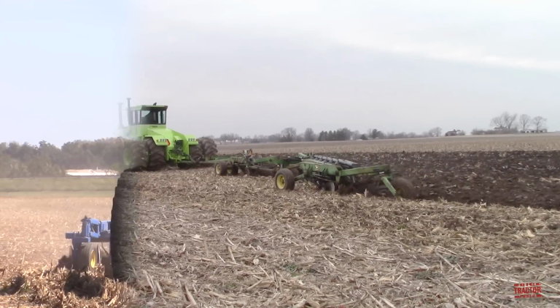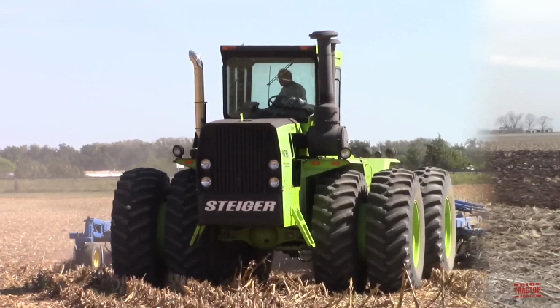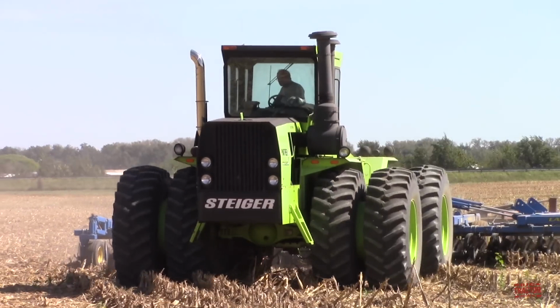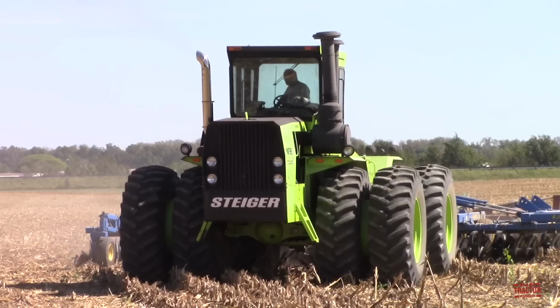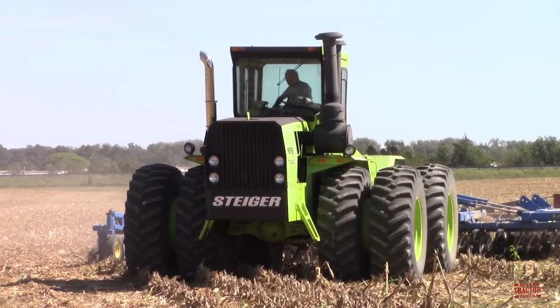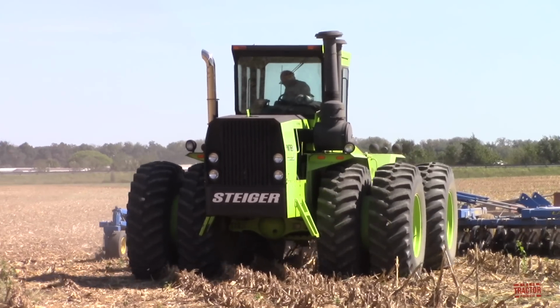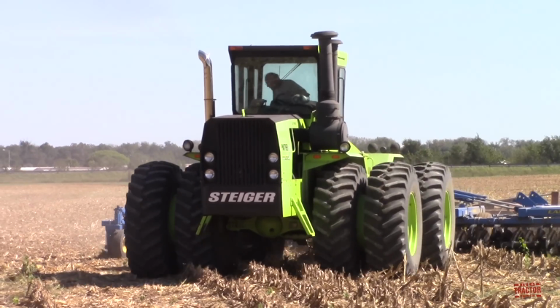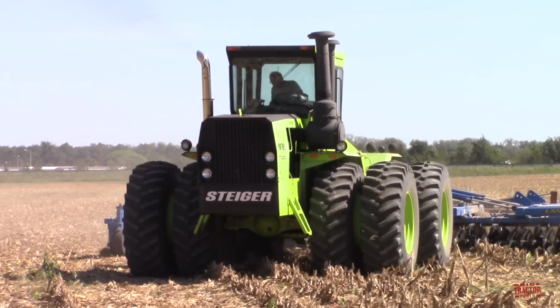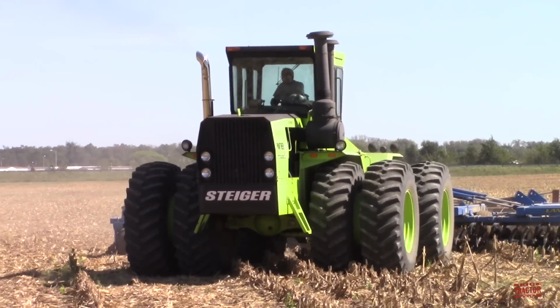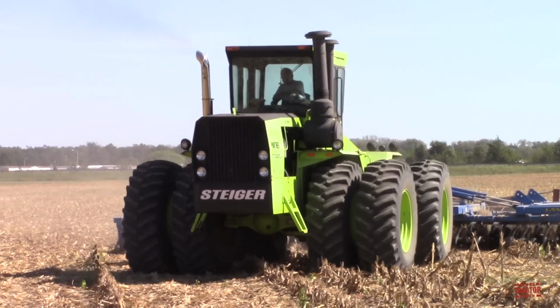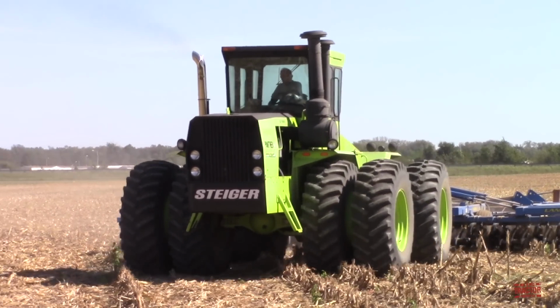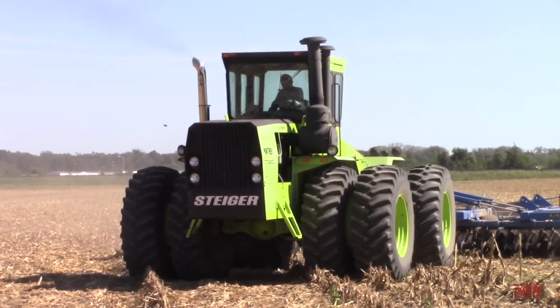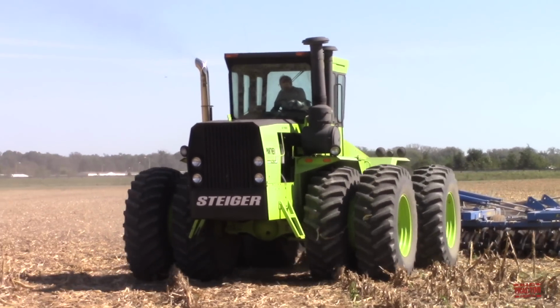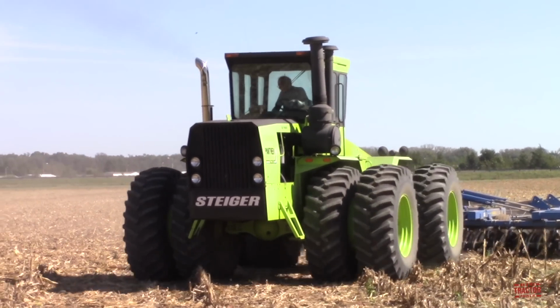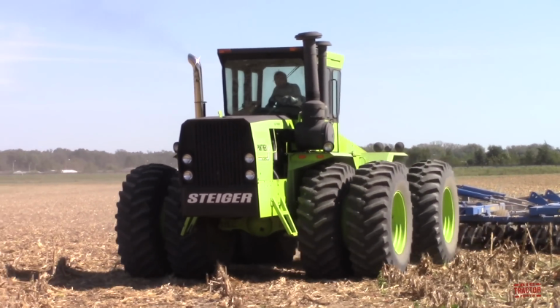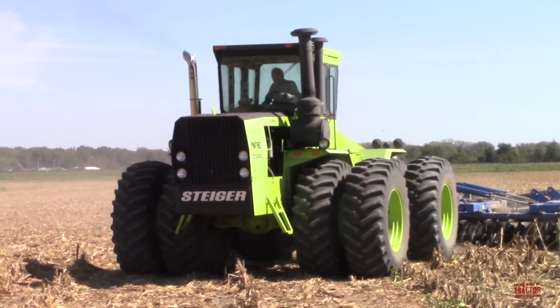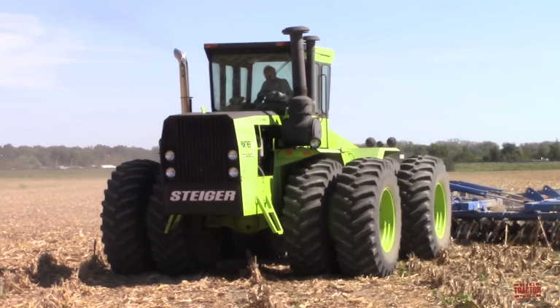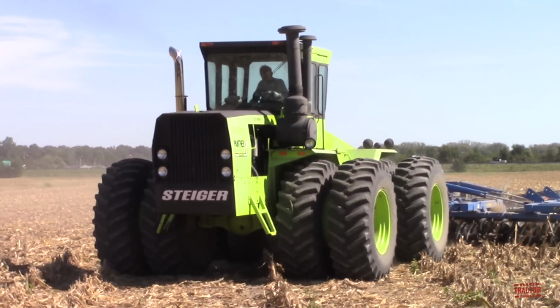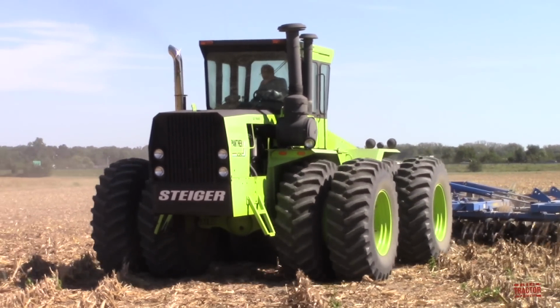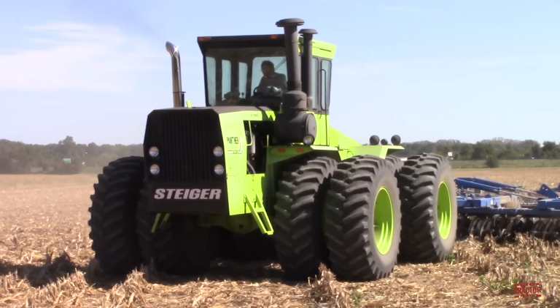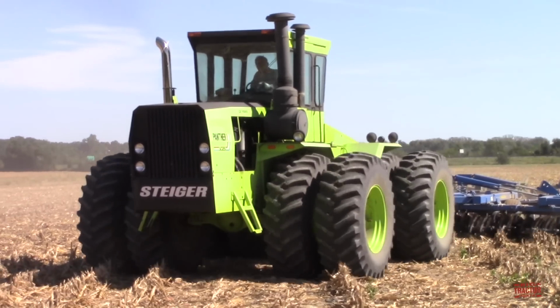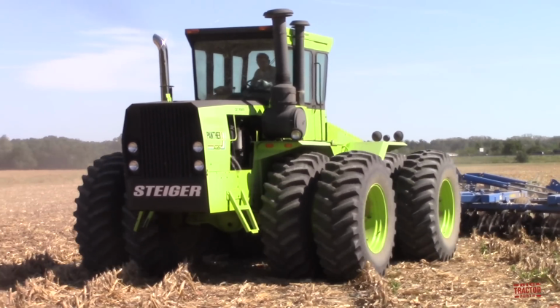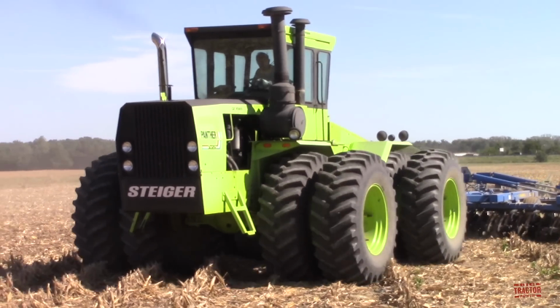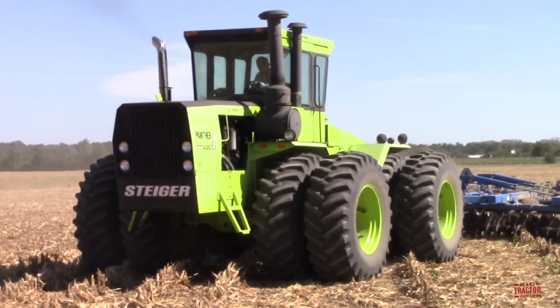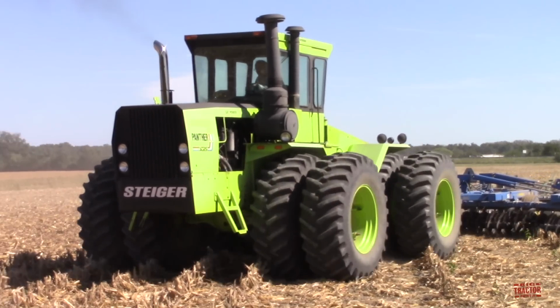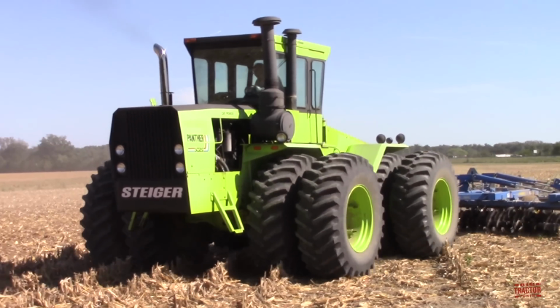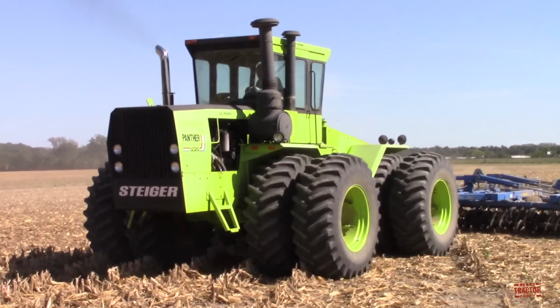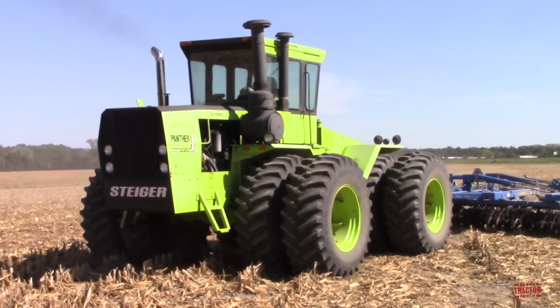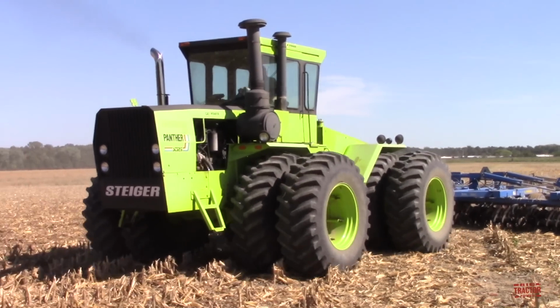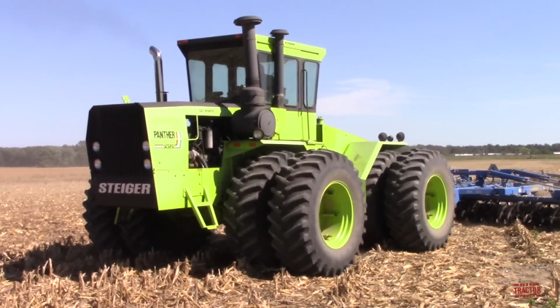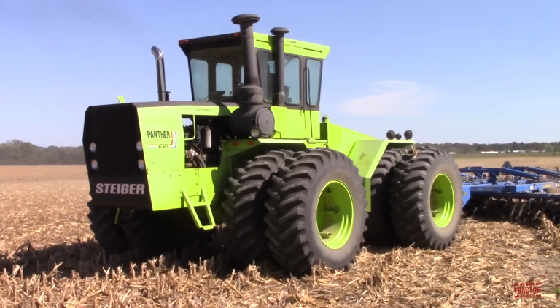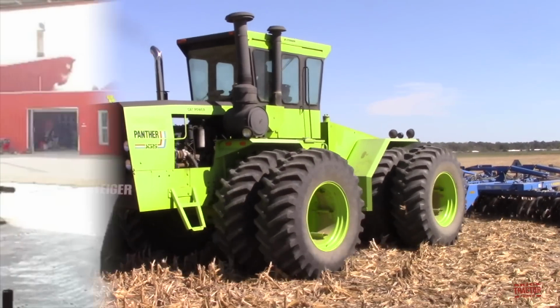Hi Big Tractor Power fans, in this video I would like to share with you the evolution of the Steiger Tractor over the past 65 years. This is one of the most popular and well-known four-wheel drive tractors around the world.